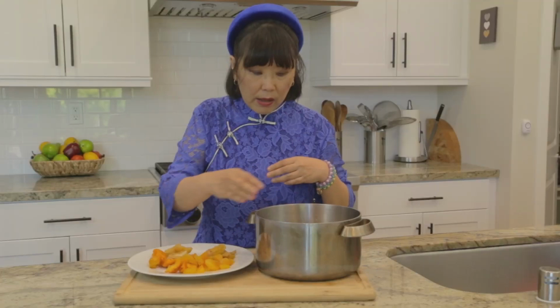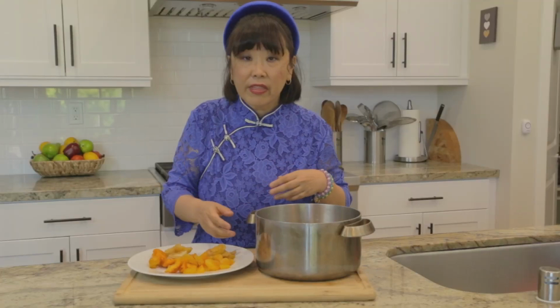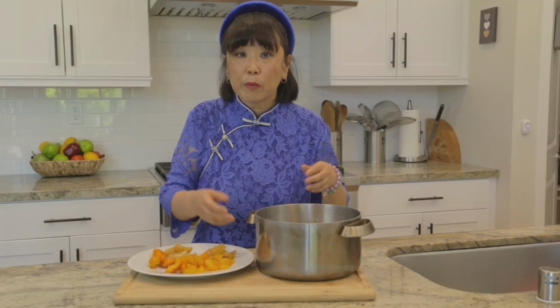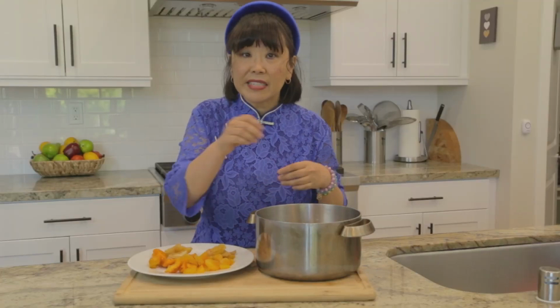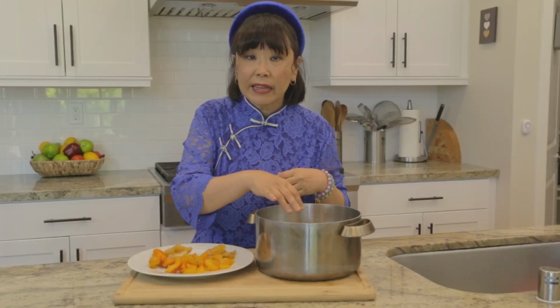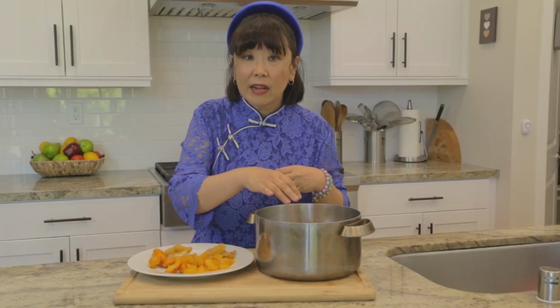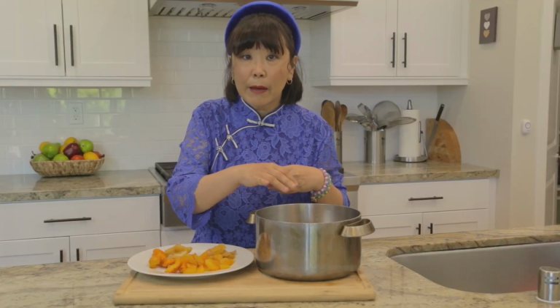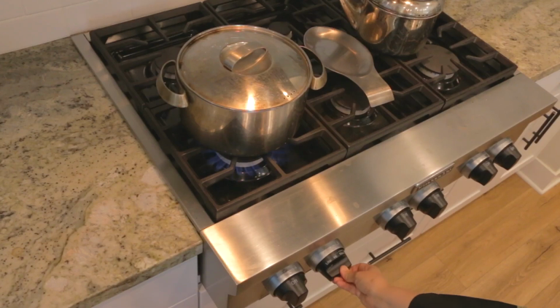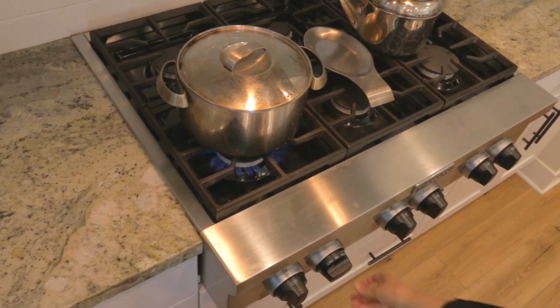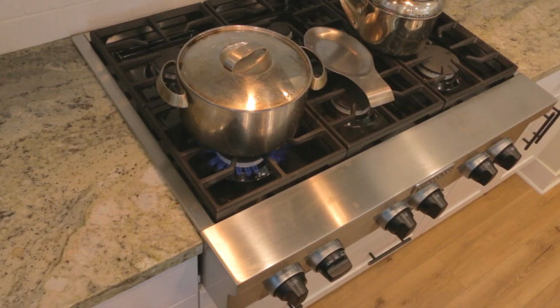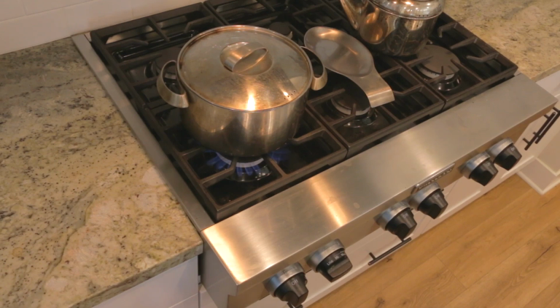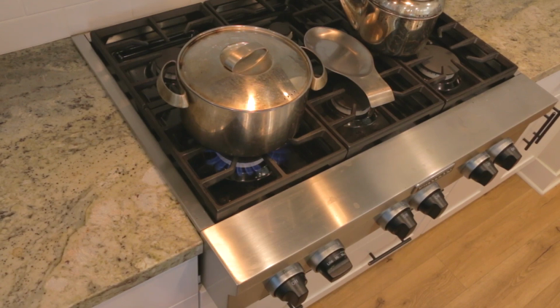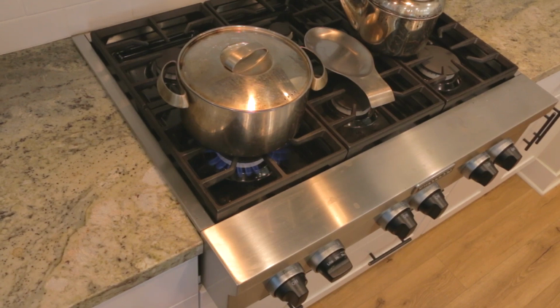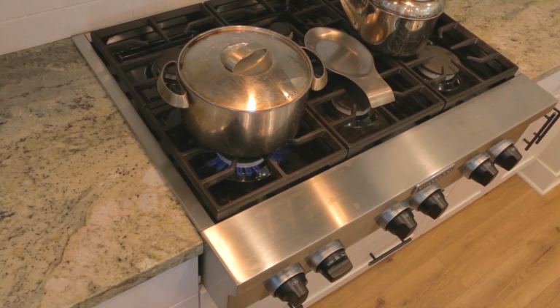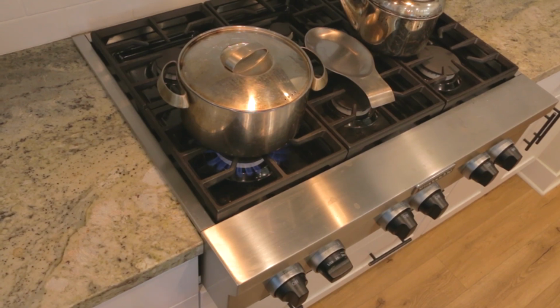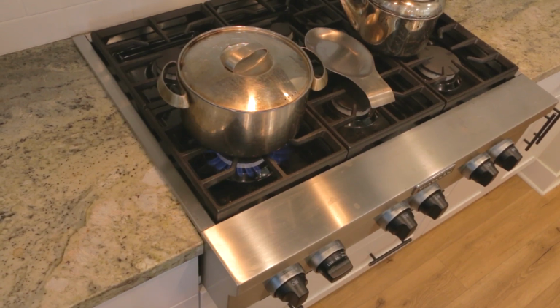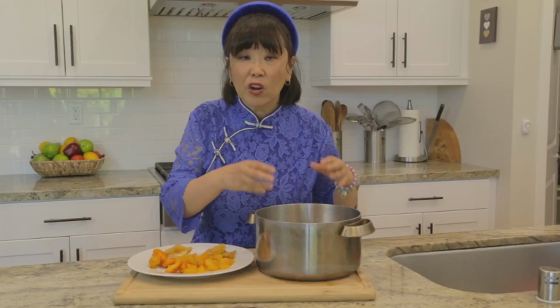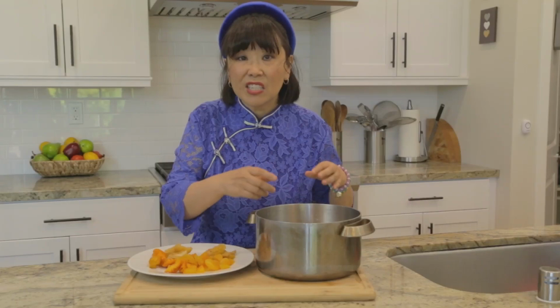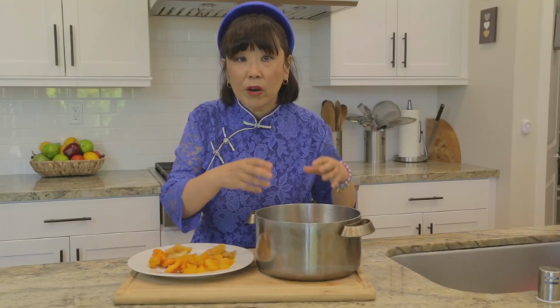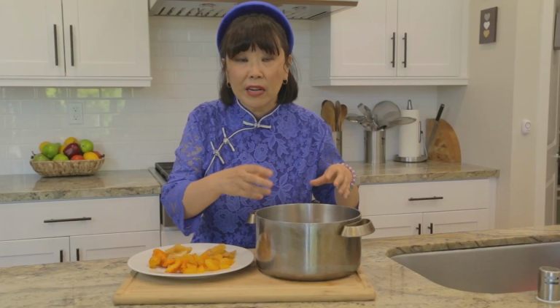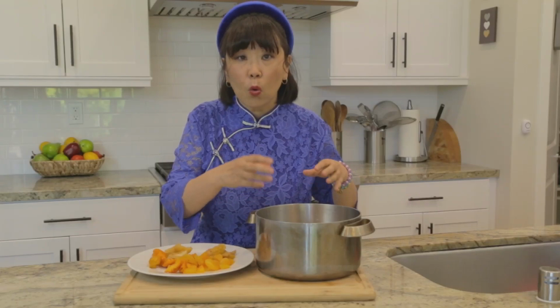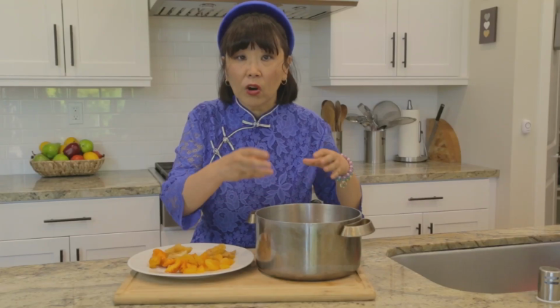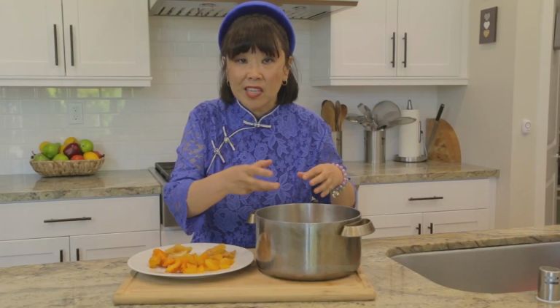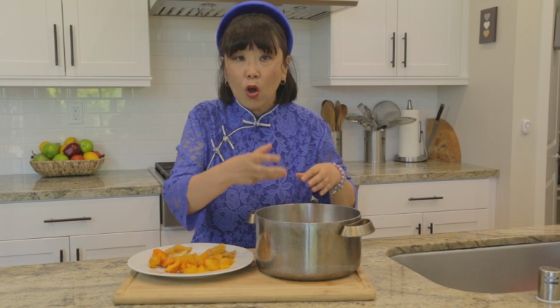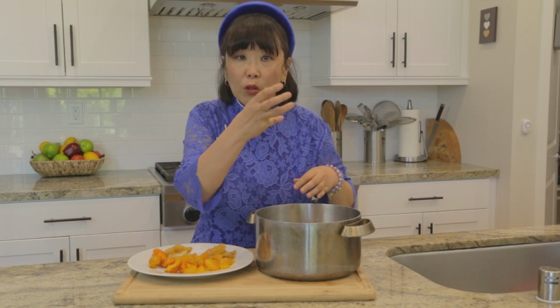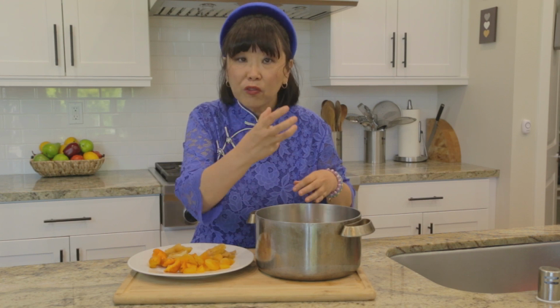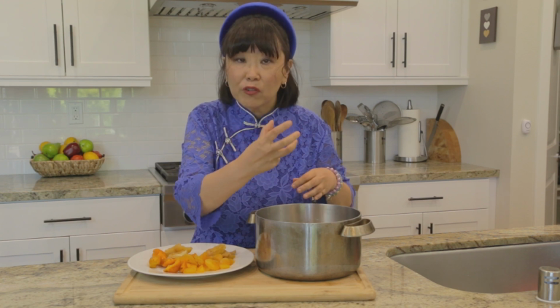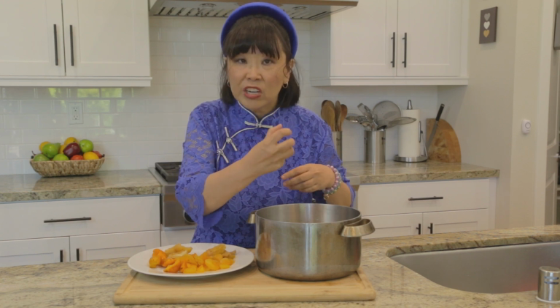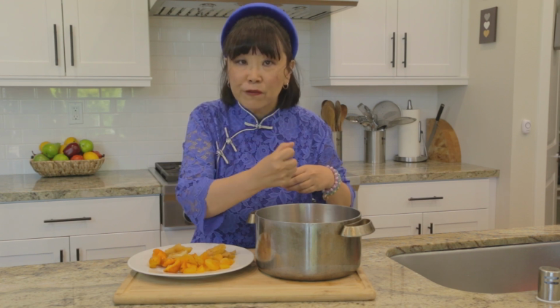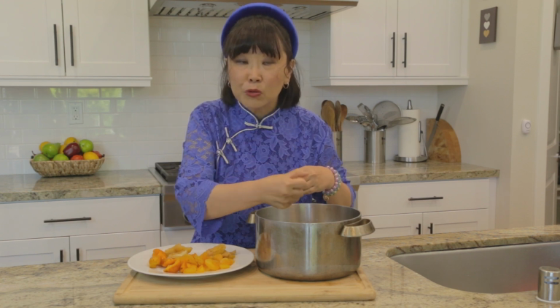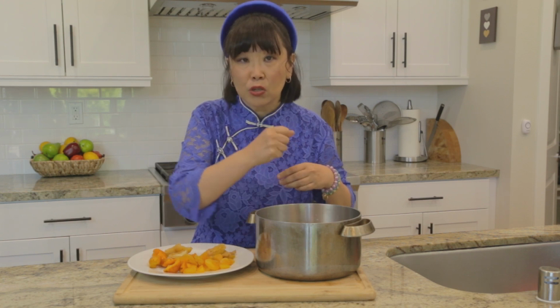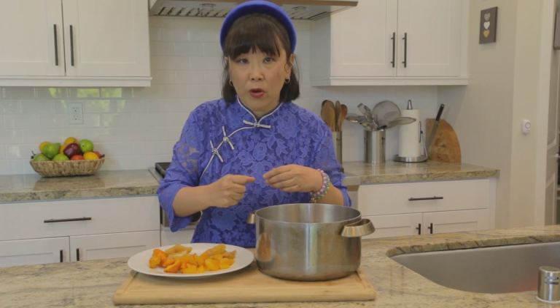Then place the lid and place it over the stovetop and simmer cook it for at least 20 minutes, or until all of the flavors are infused into the water.